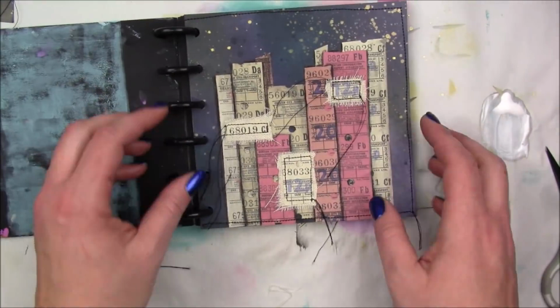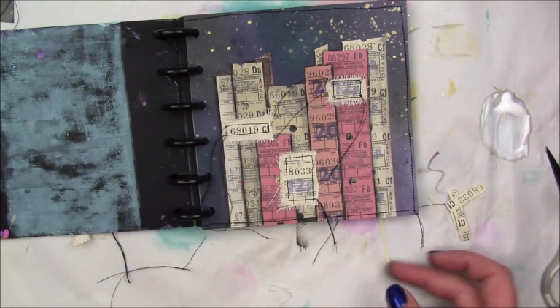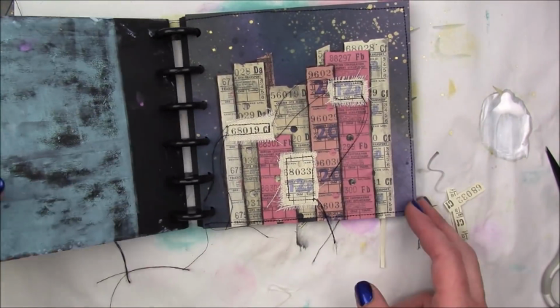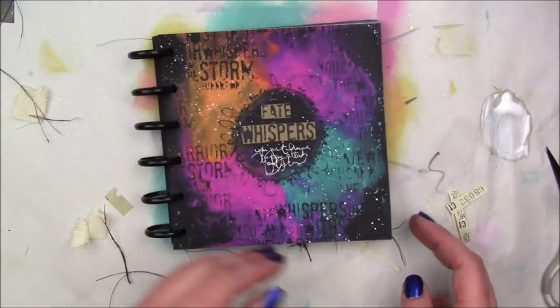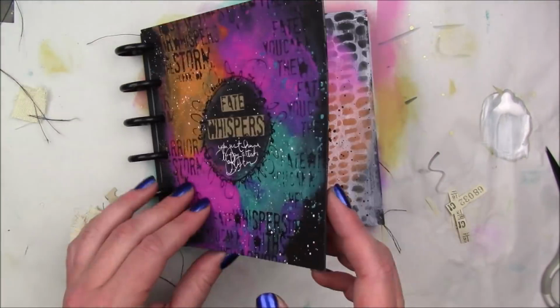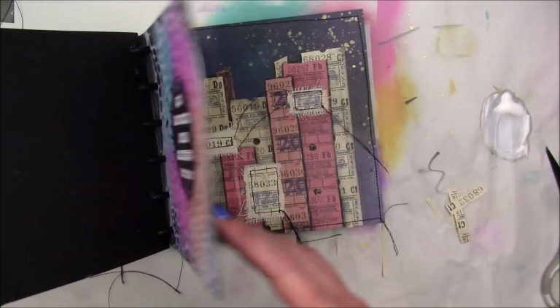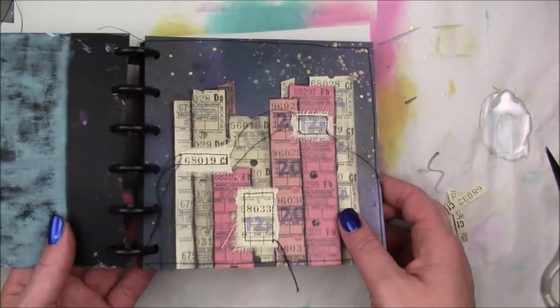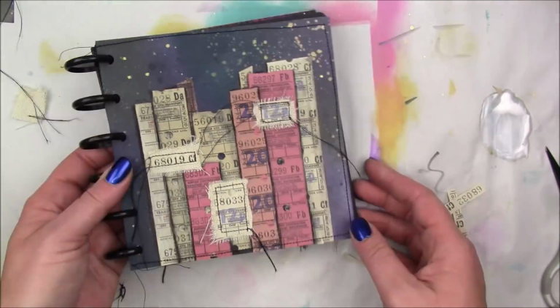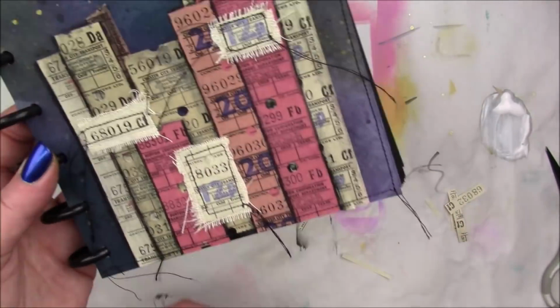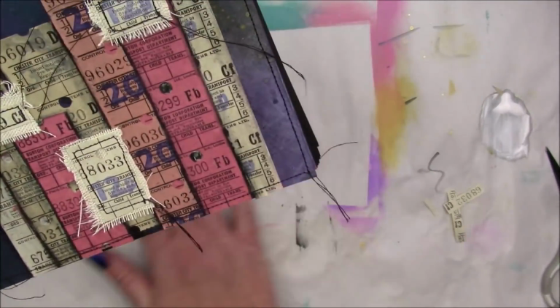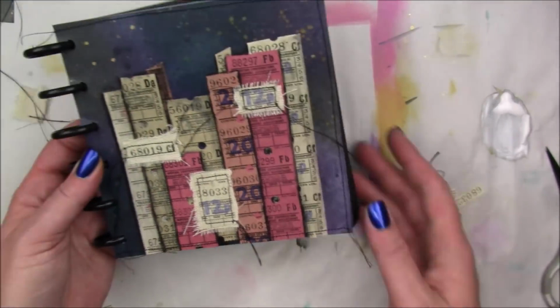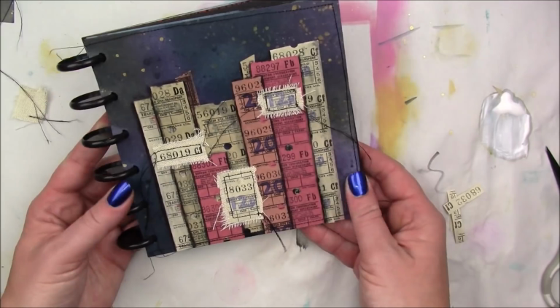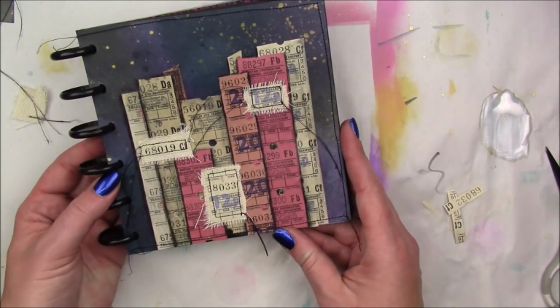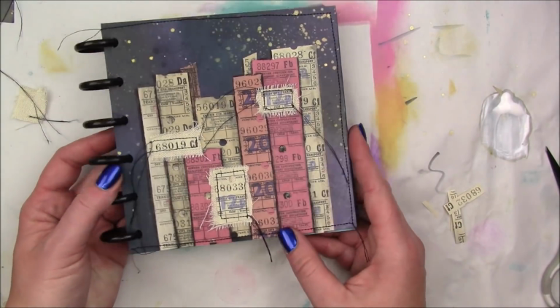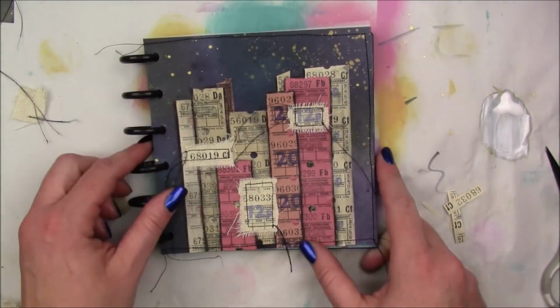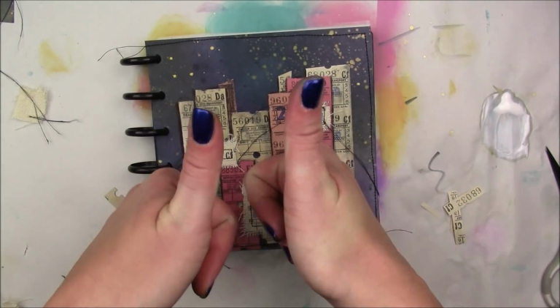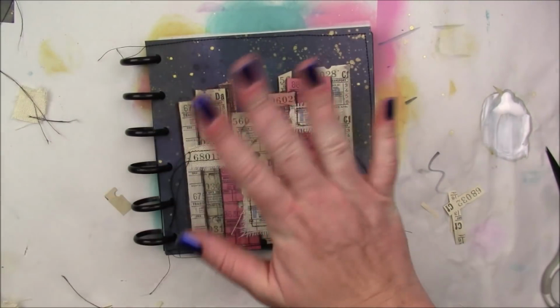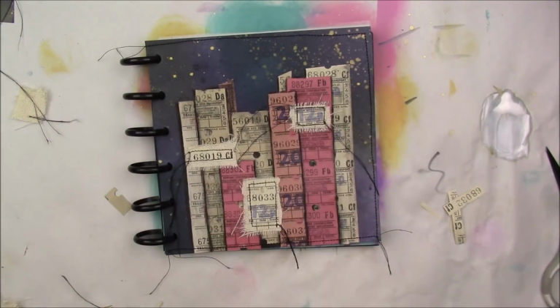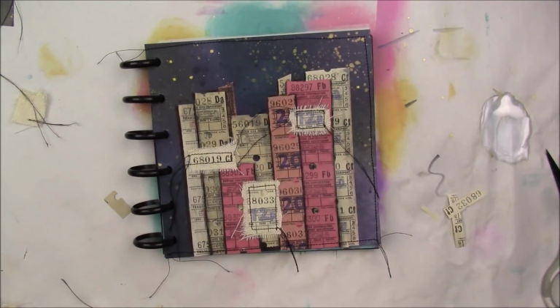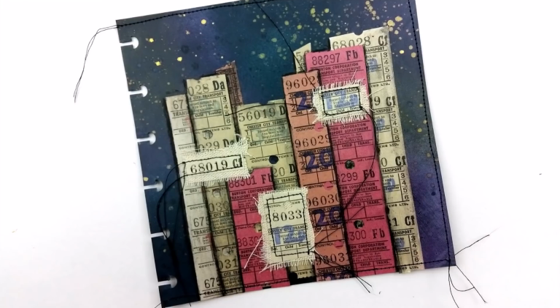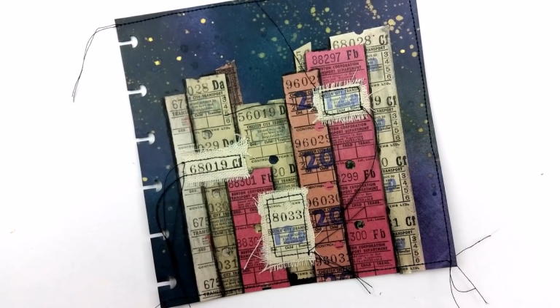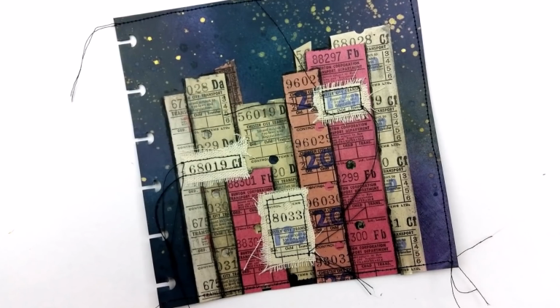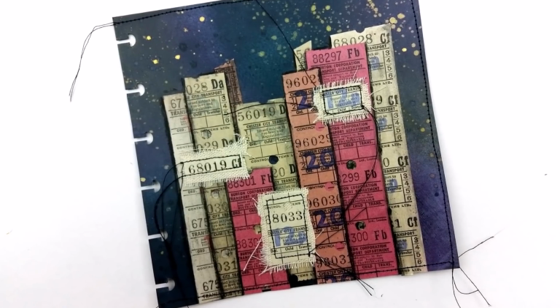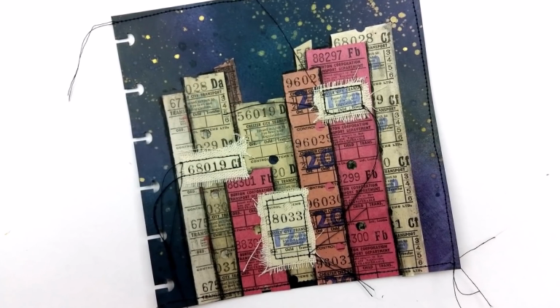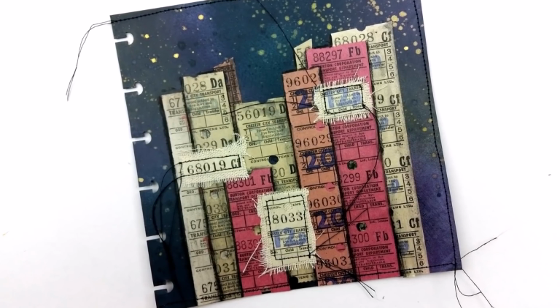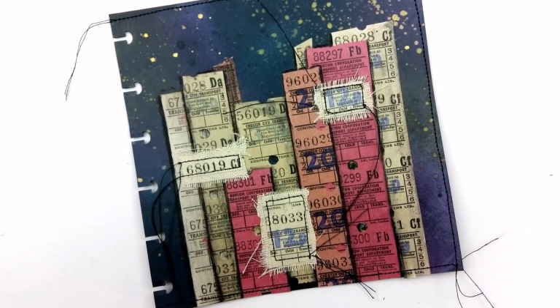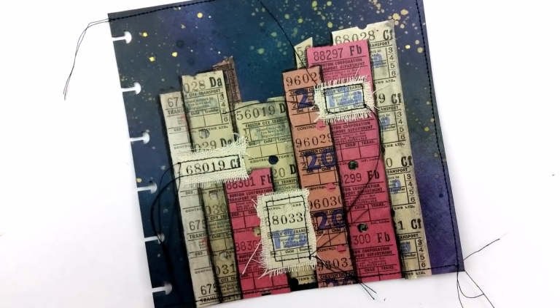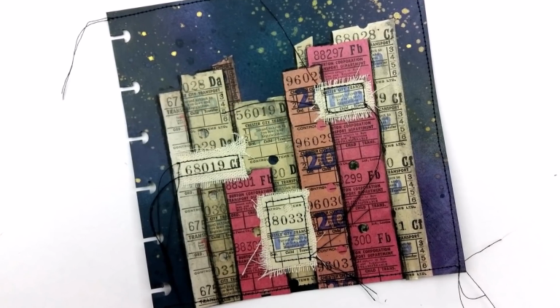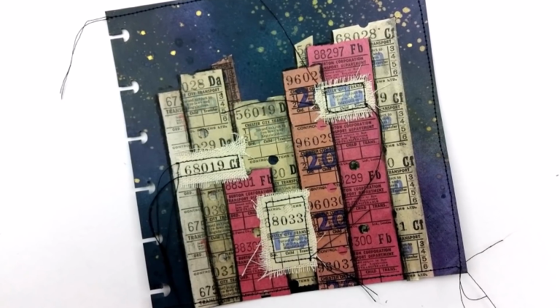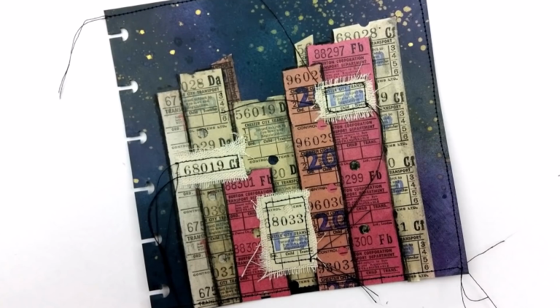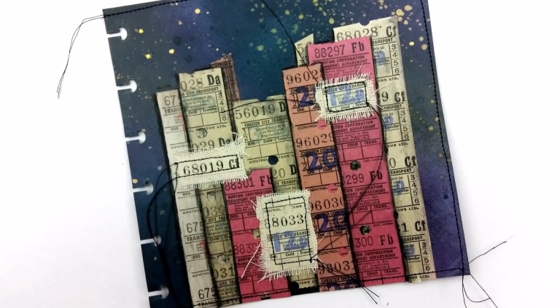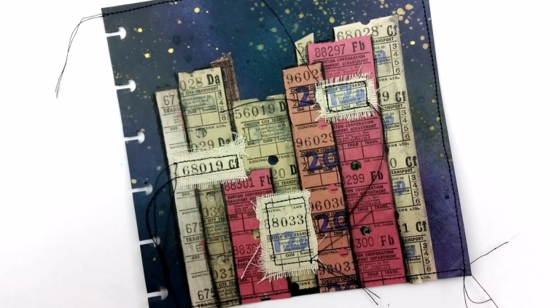I was going to add a quote, but after I put the windows I didn't know where to put it and I didn't know what quote to use. So I just left it as is, and I really liked the way it turned out.